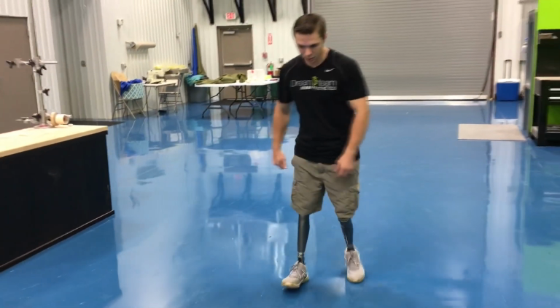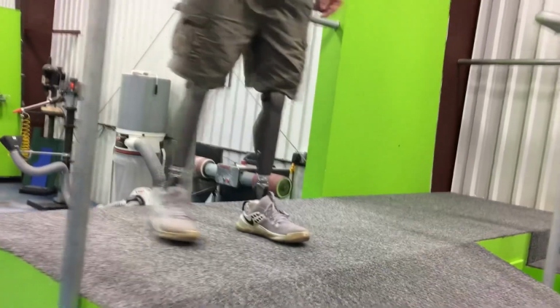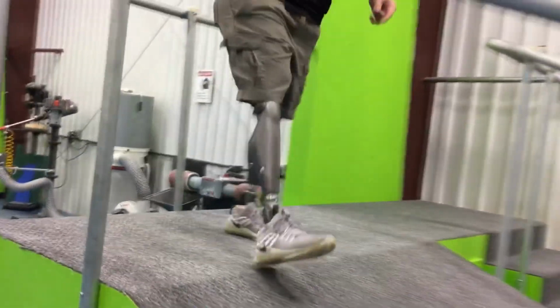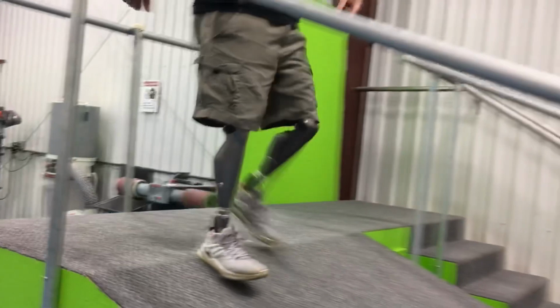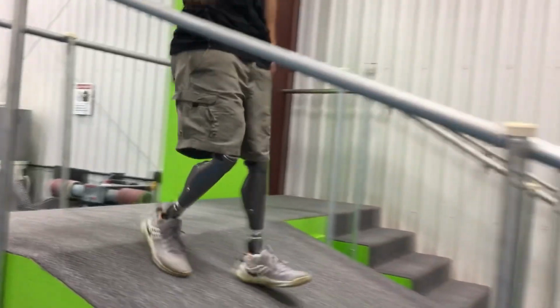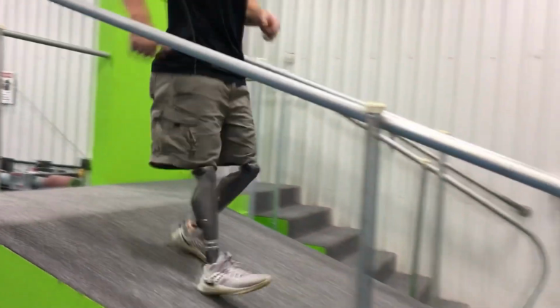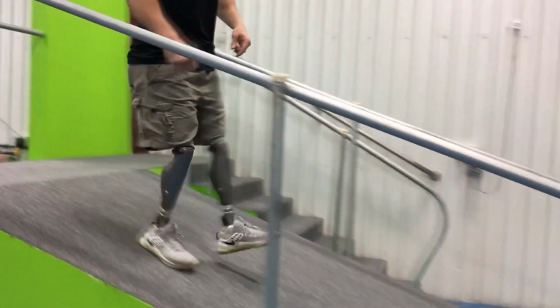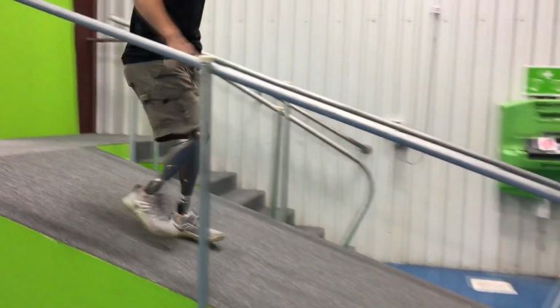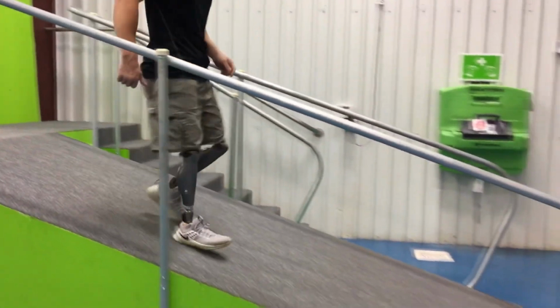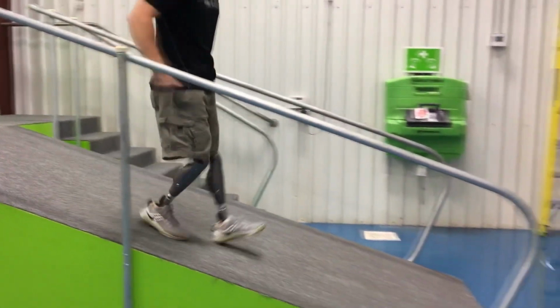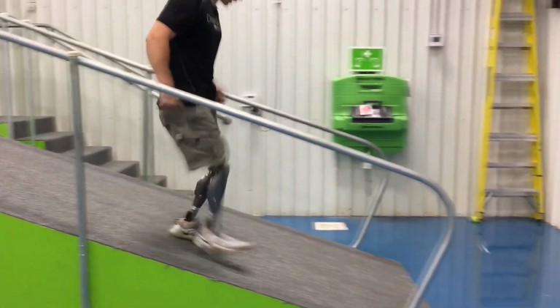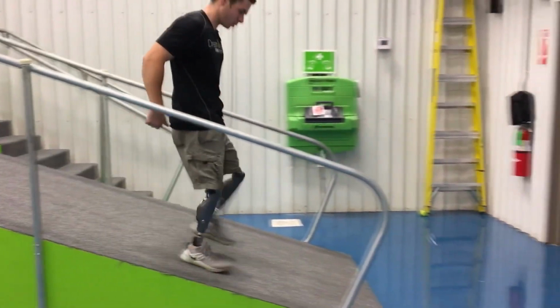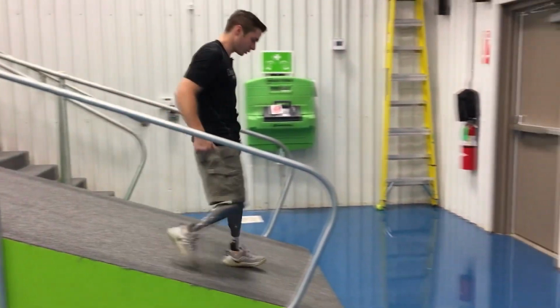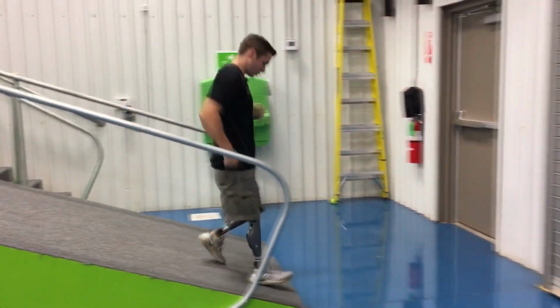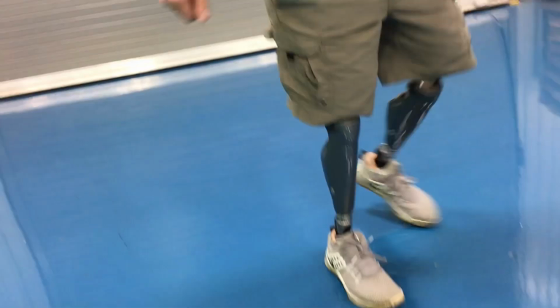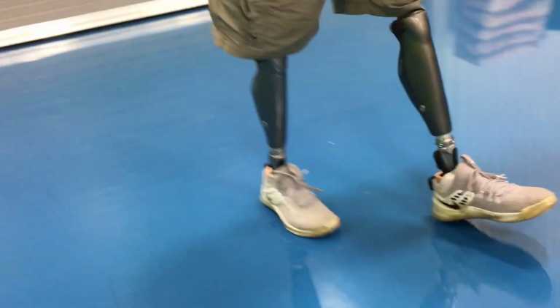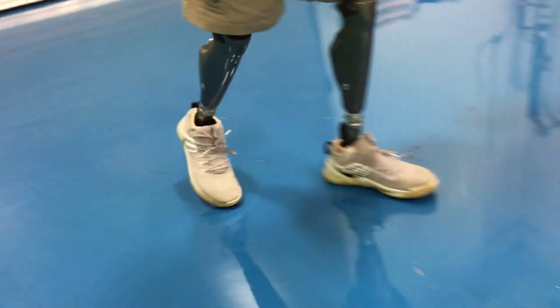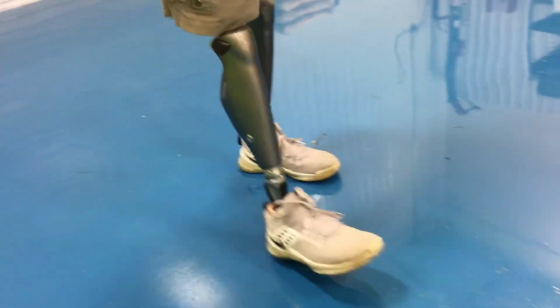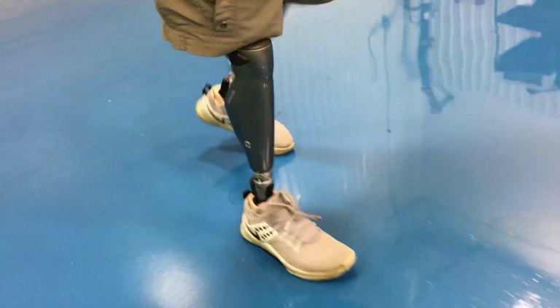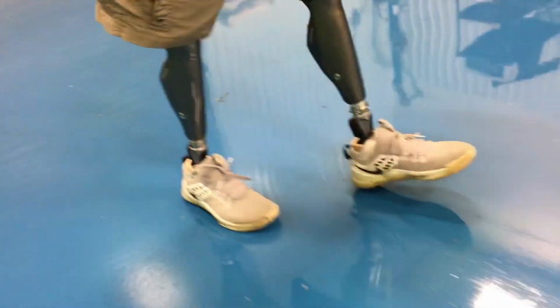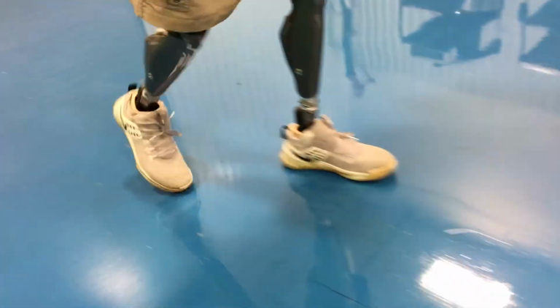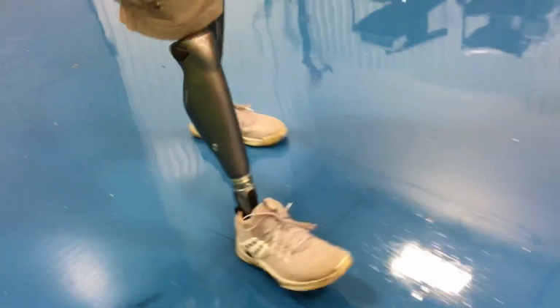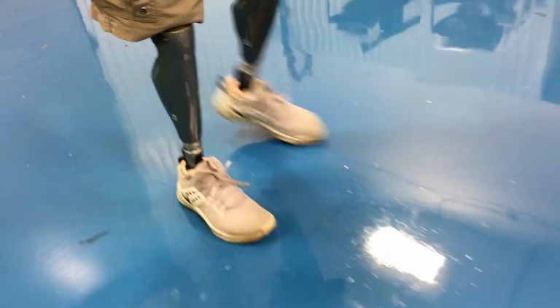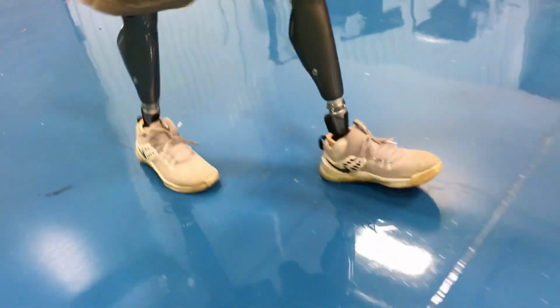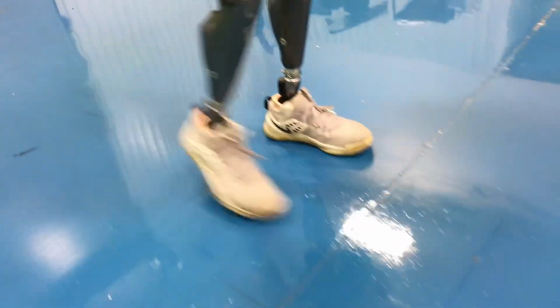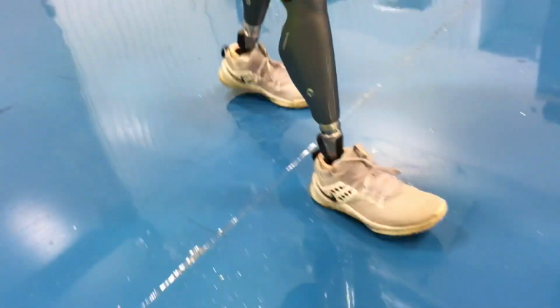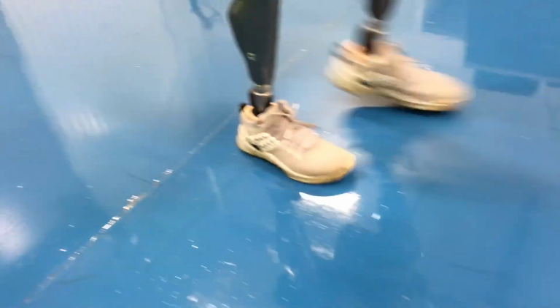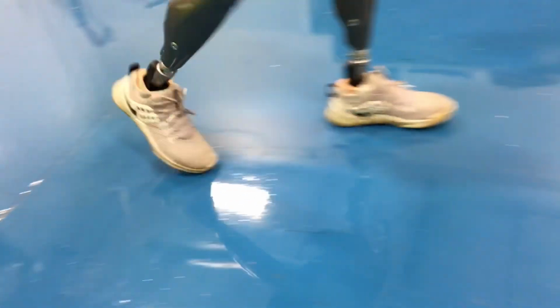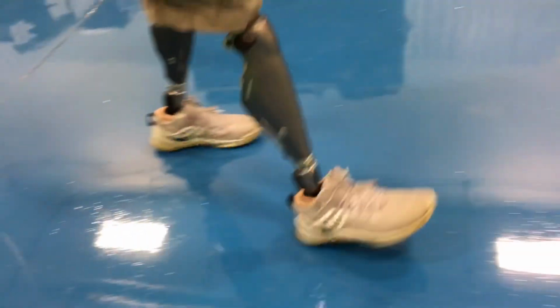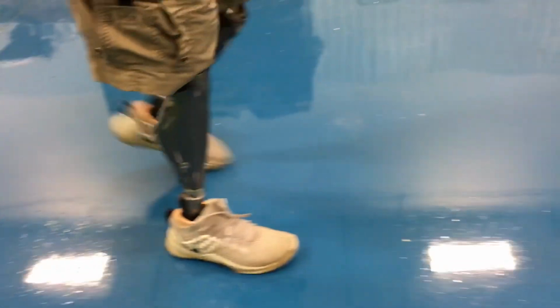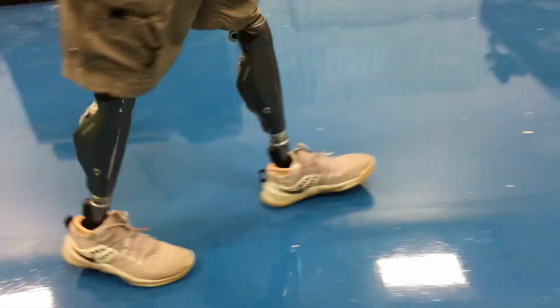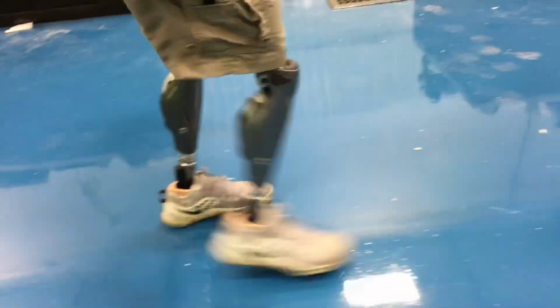Going down, you still get that nice rollover, still getting that flexibility in the heel, that shock absorption.